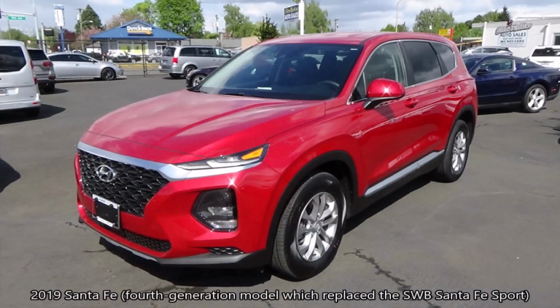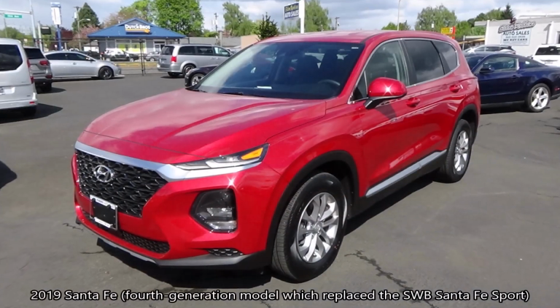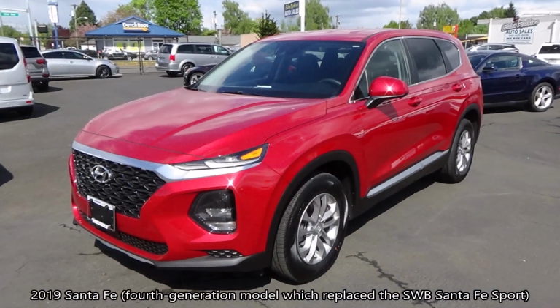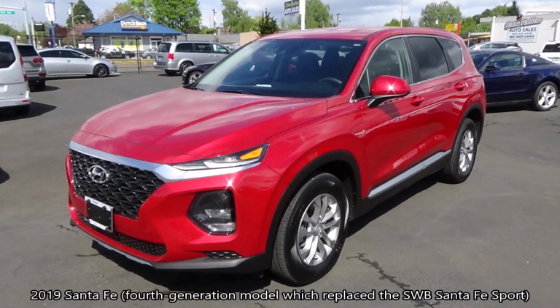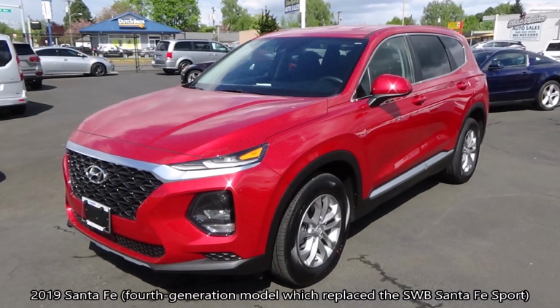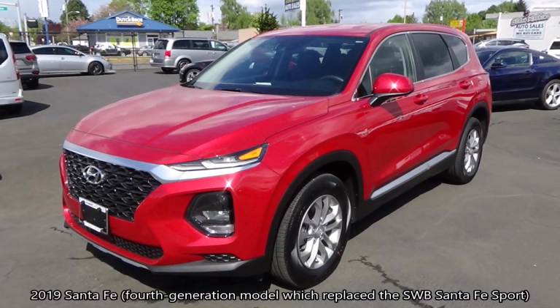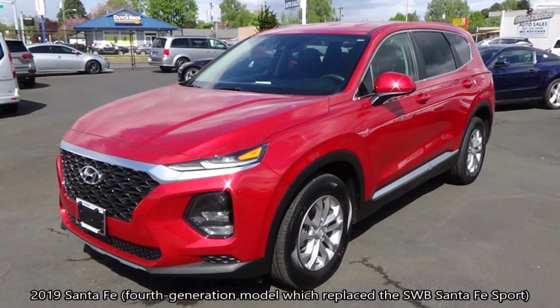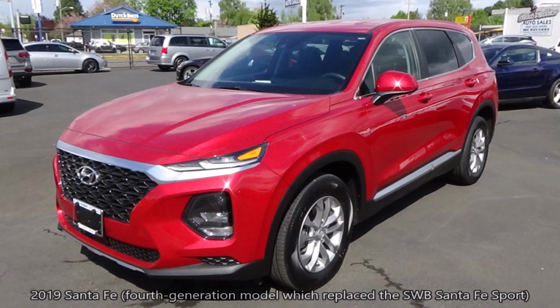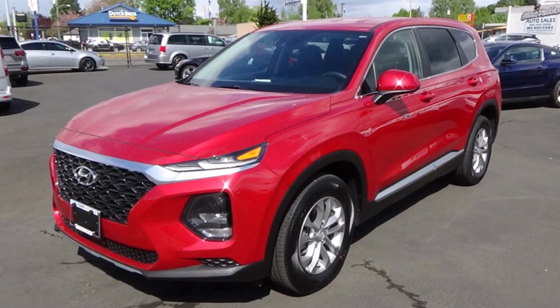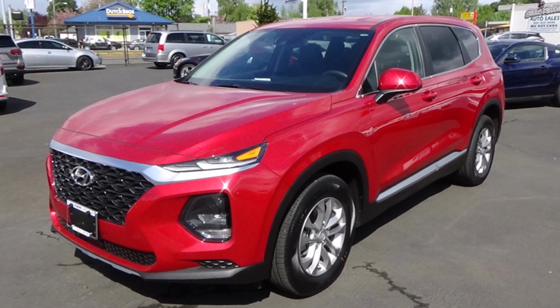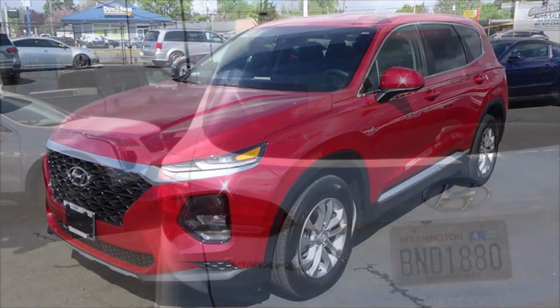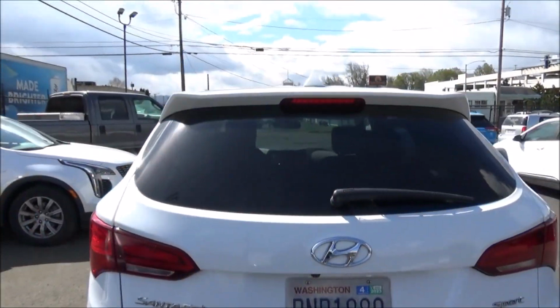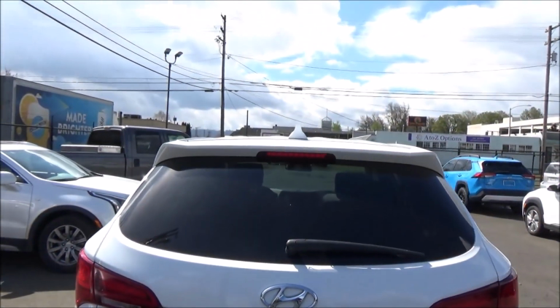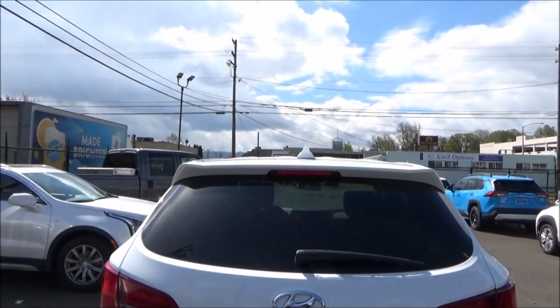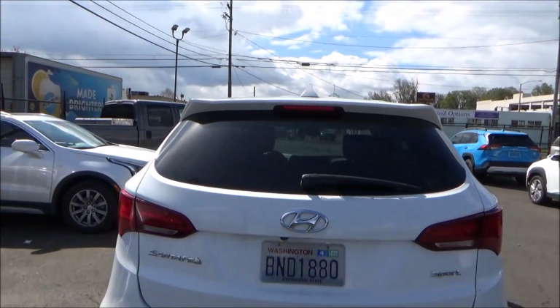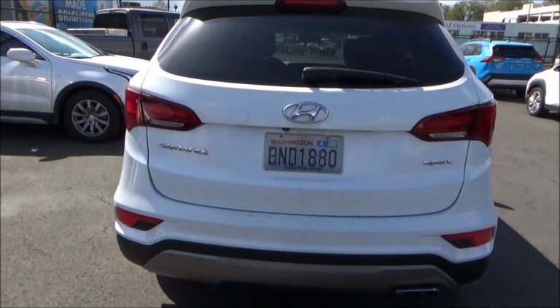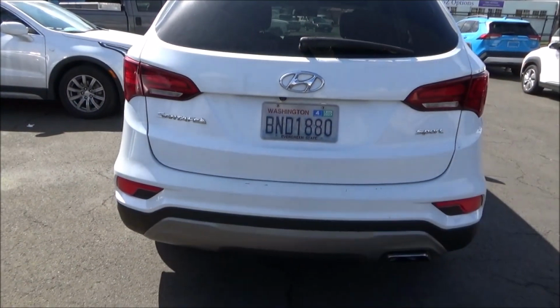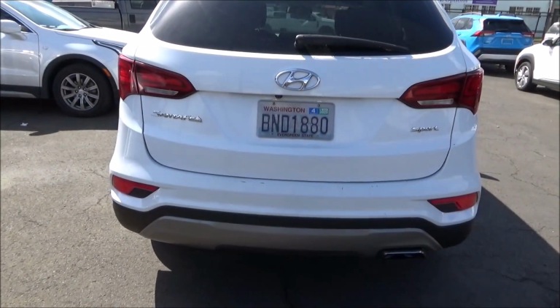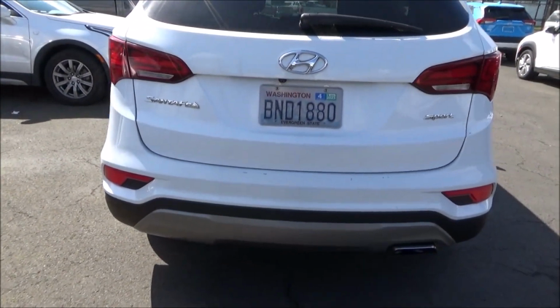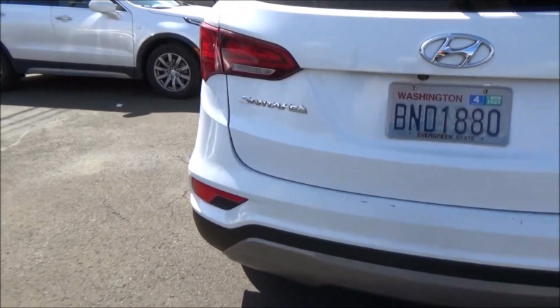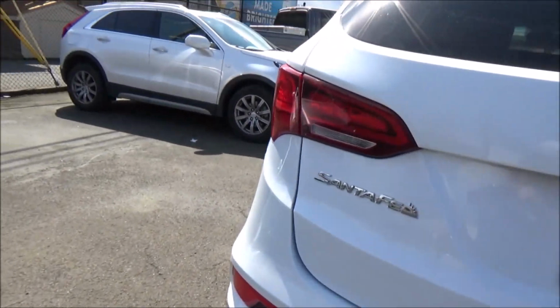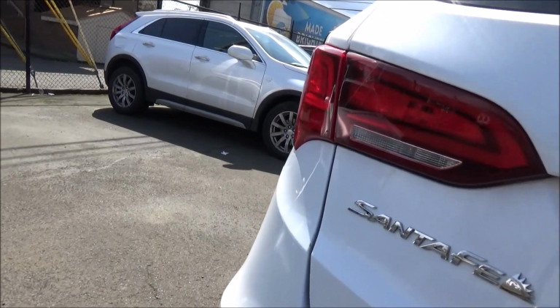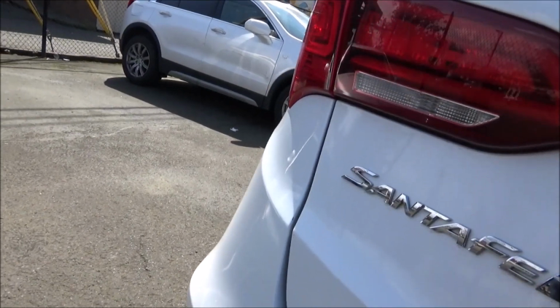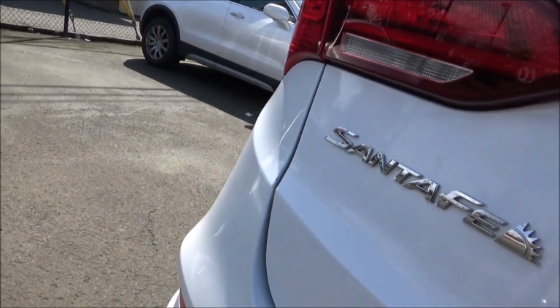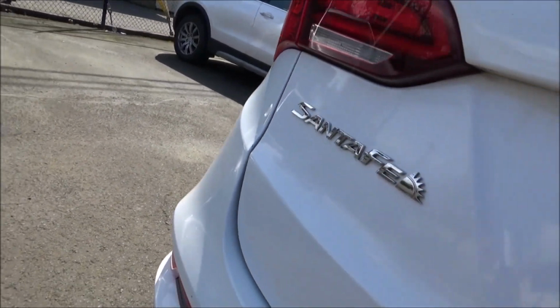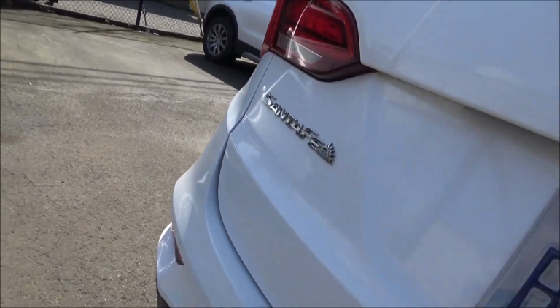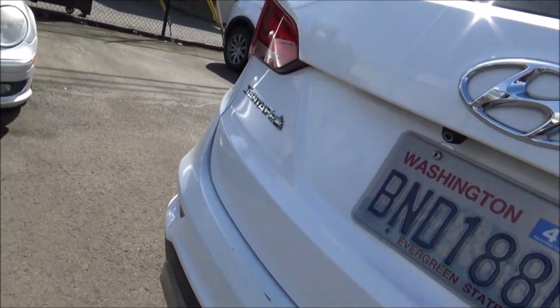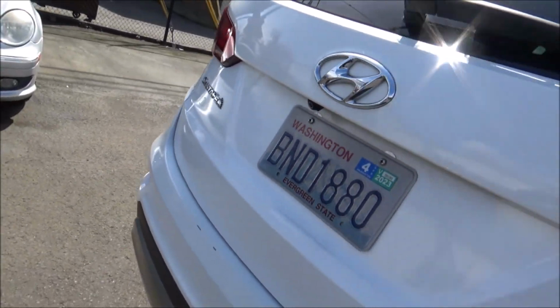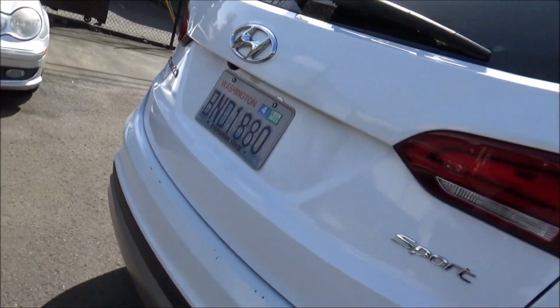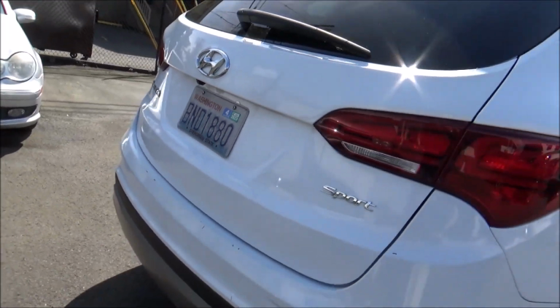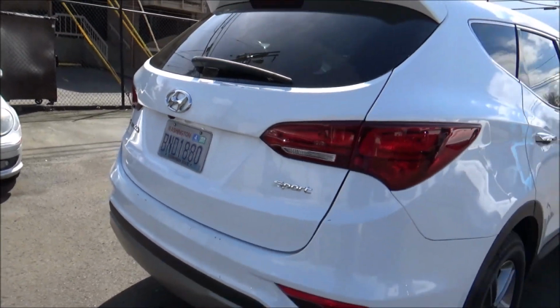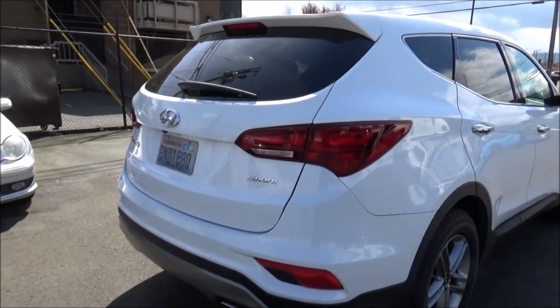With the launch of the fourth-gen Santa Fe for 2019, the model went back to being sold in just one wheelbase for most markets, replacing the outgoing Santa Fe Sport, while the long wheelbase three-row Santa Fe was replaced by the Hyundai Palisade for 2020.